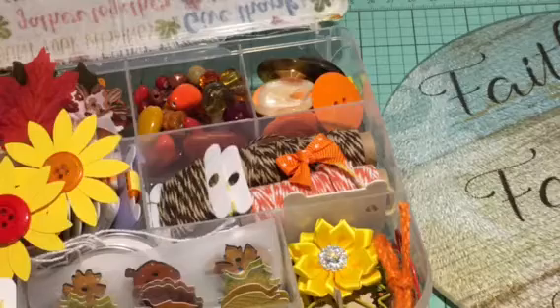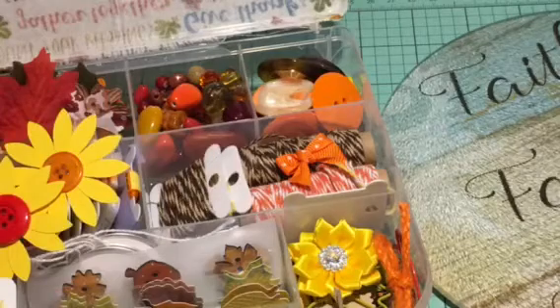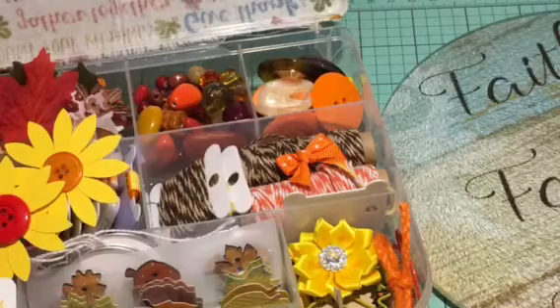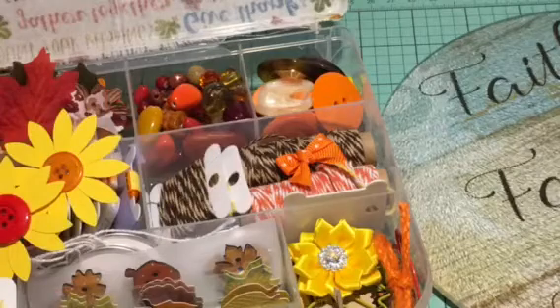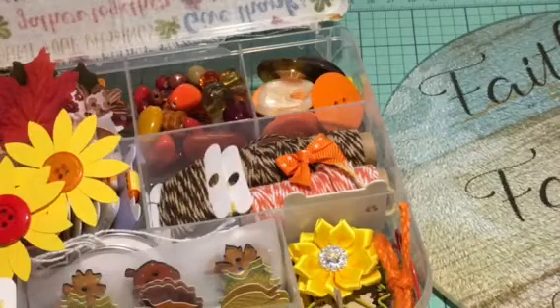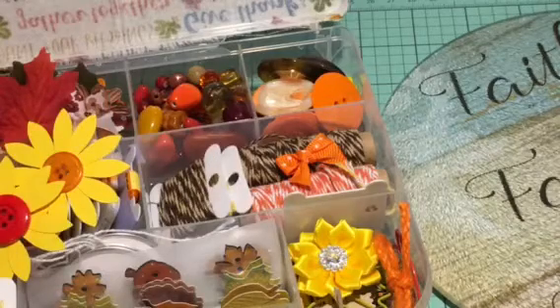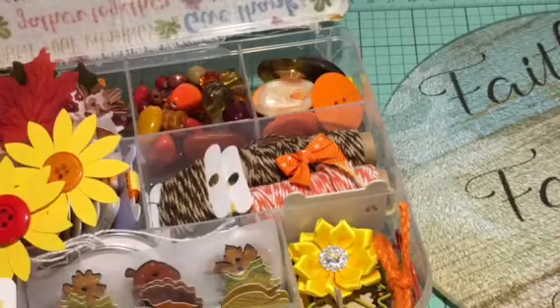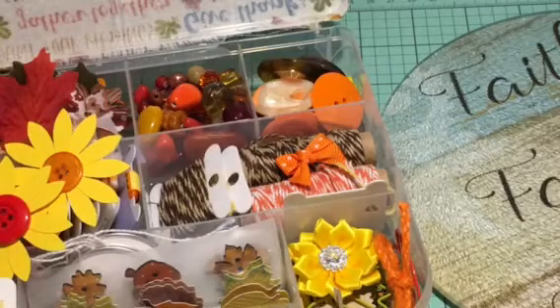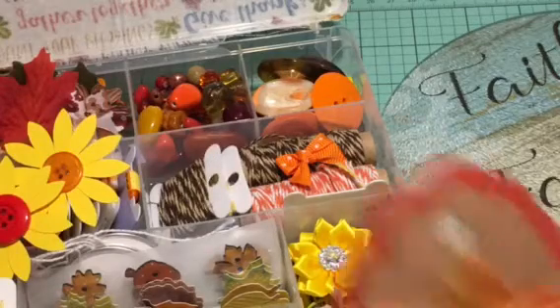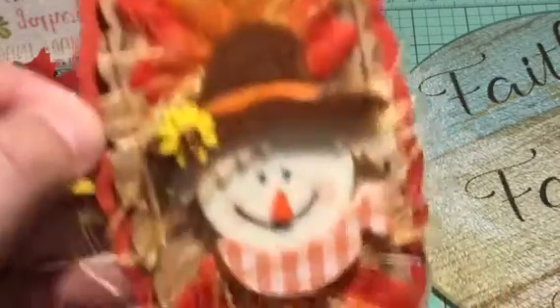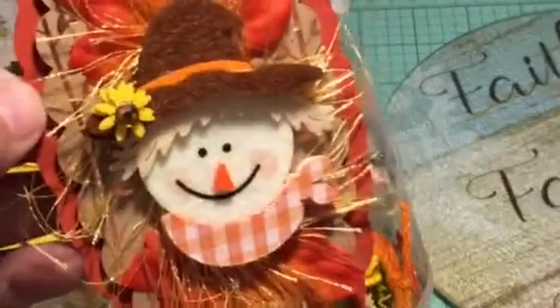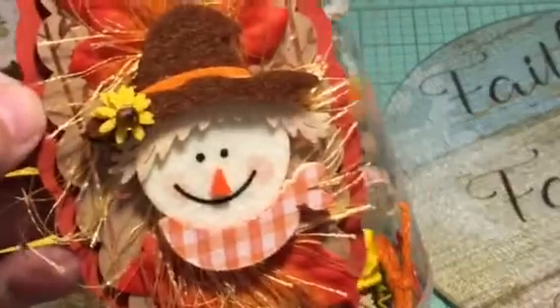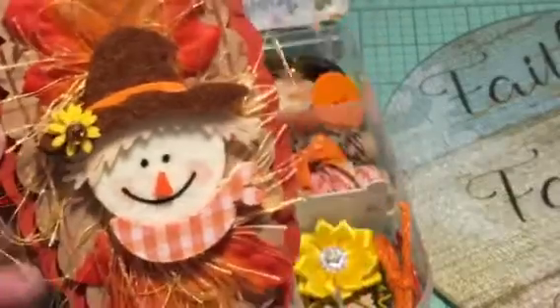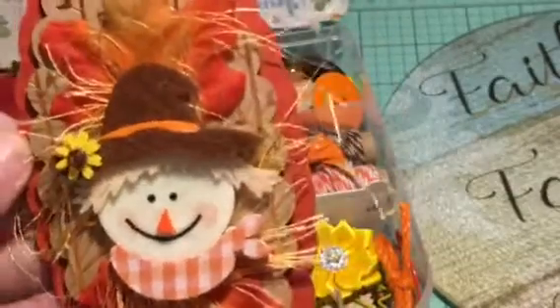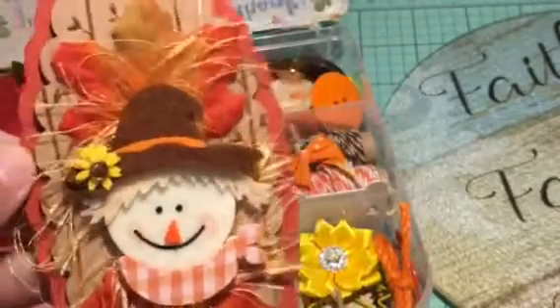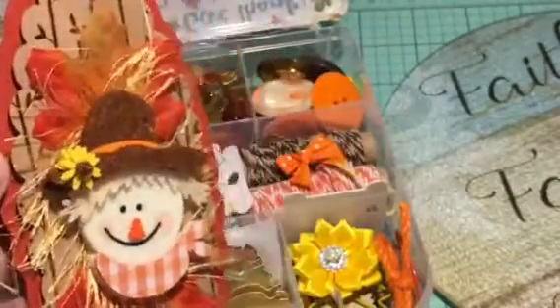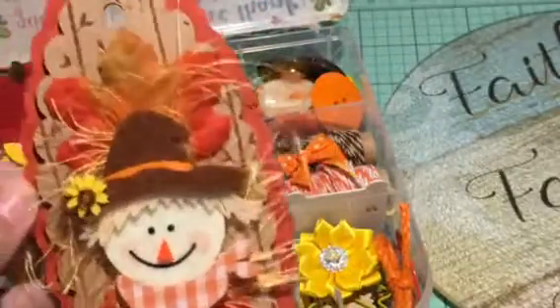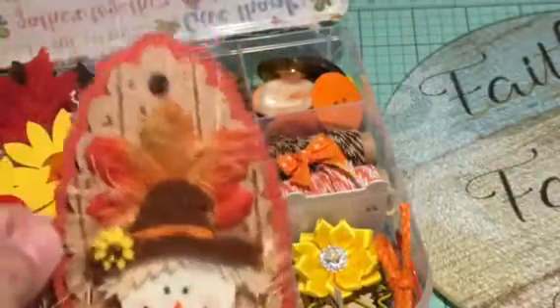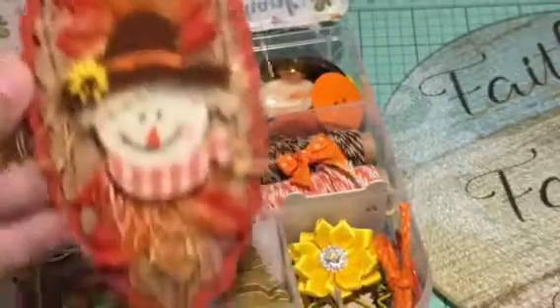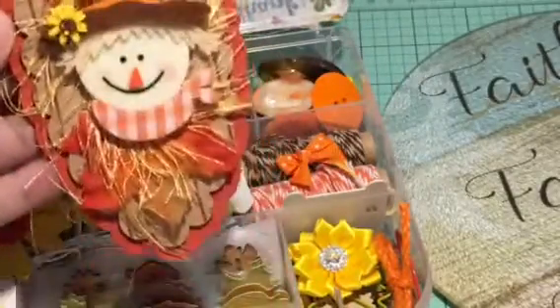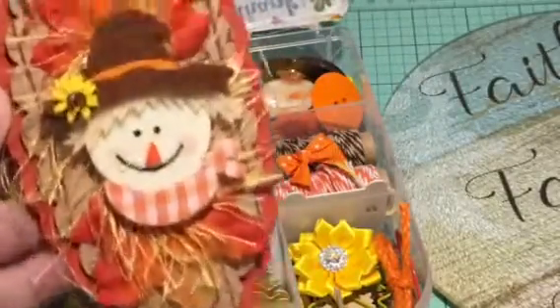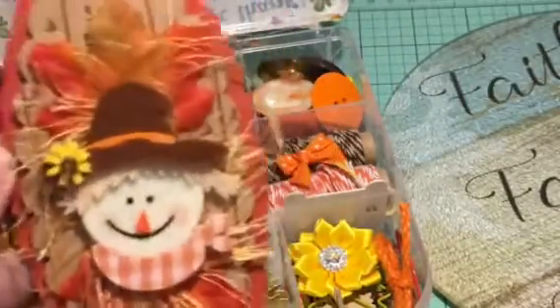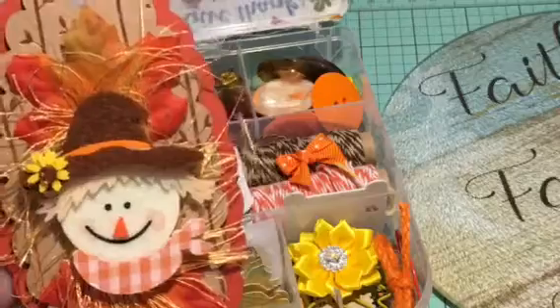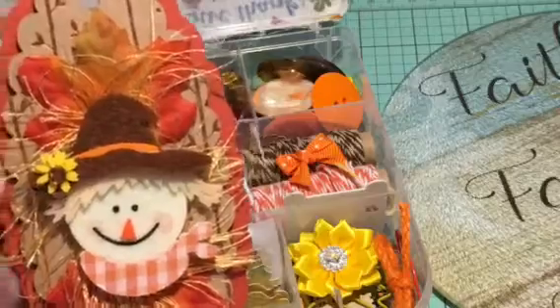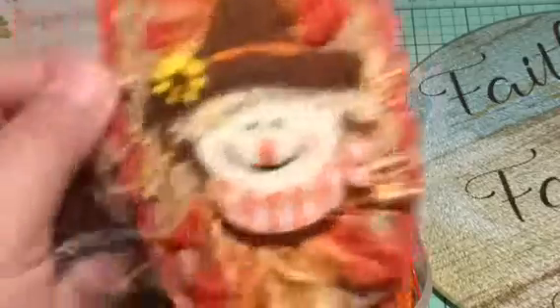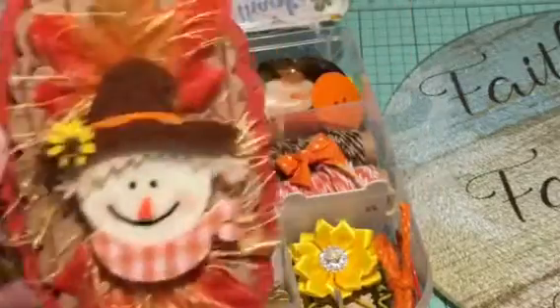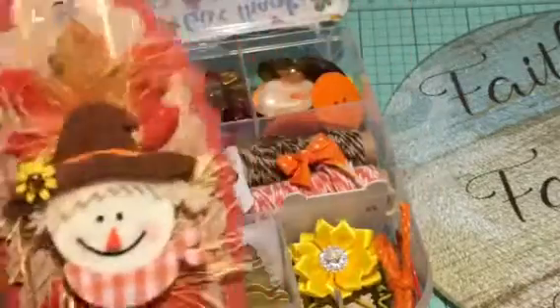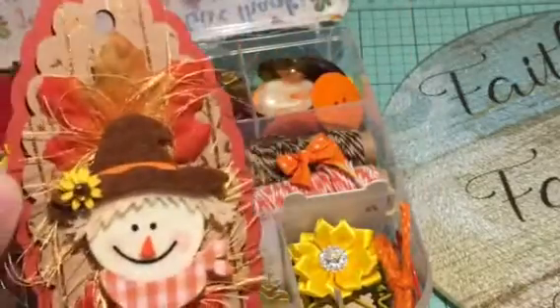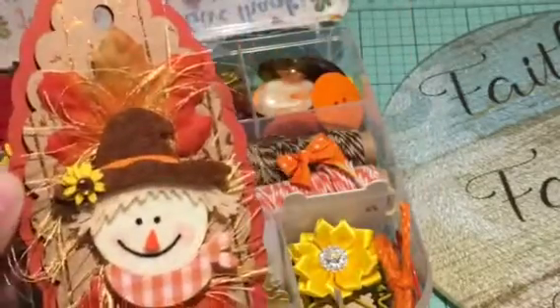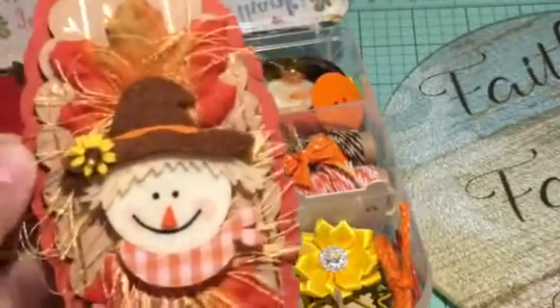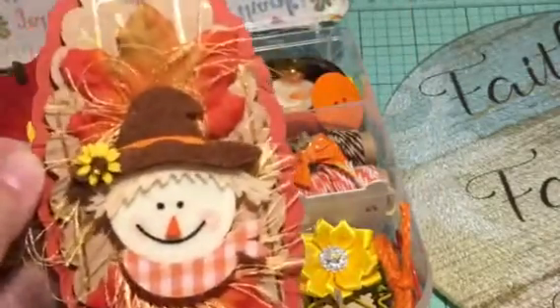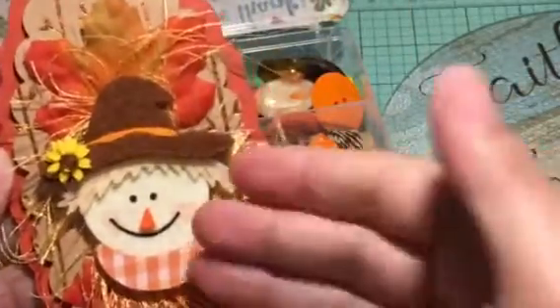And then I'll put it on there — that will be my seventh layer. I'm giving it some bling! I think the sunflower might be a guy but I'm giving him bling anyway. Look at that — it is so cute! That's one way you can decorate a tag.